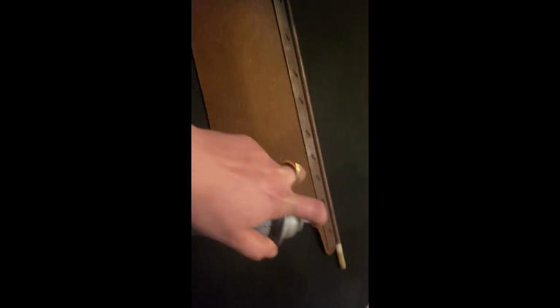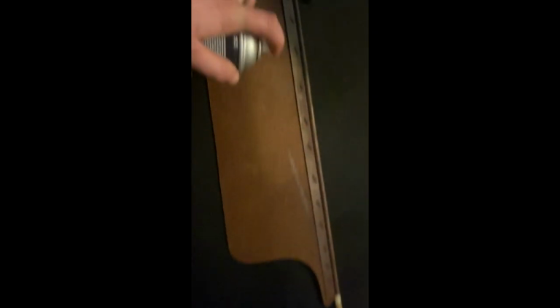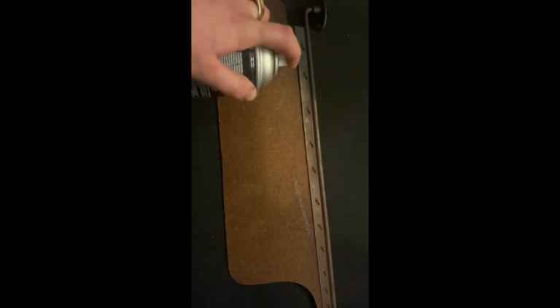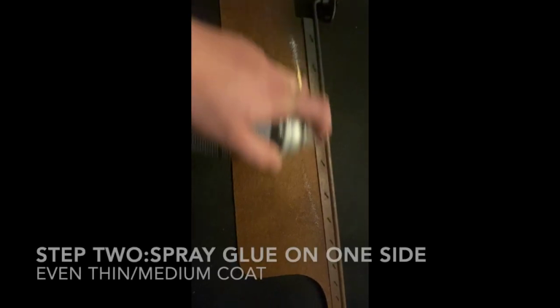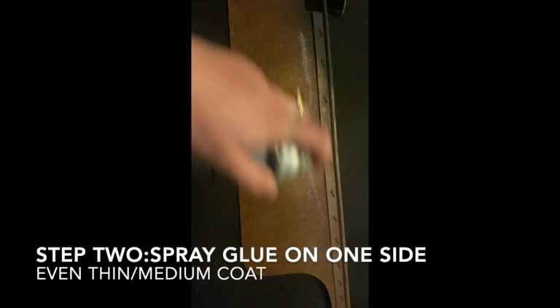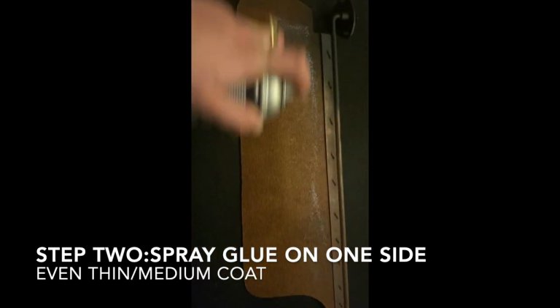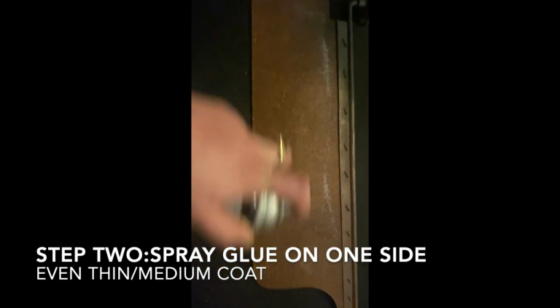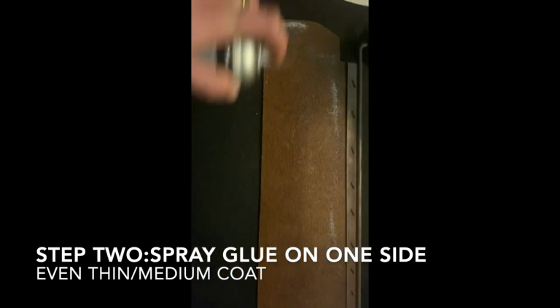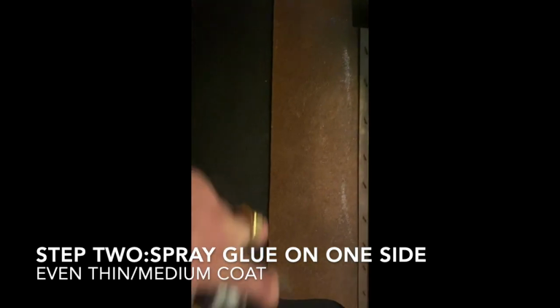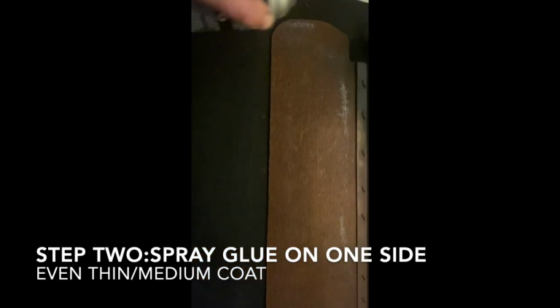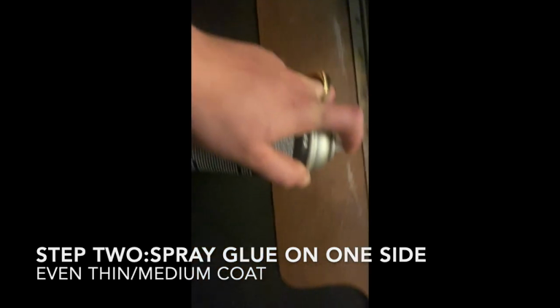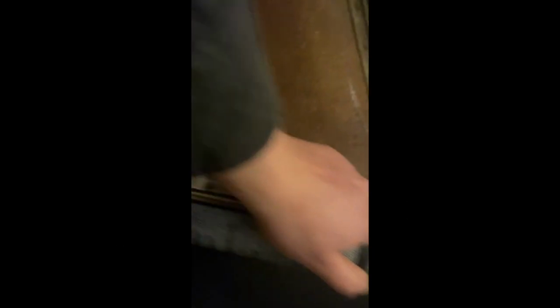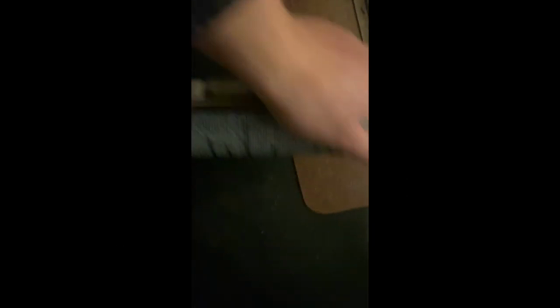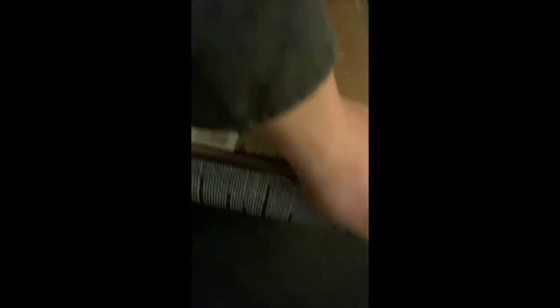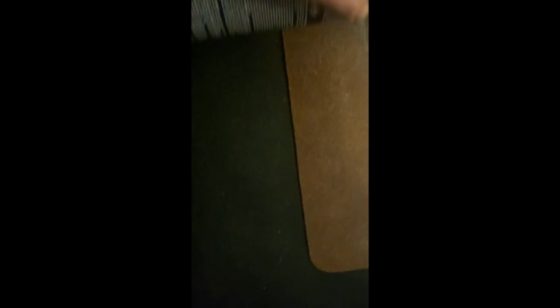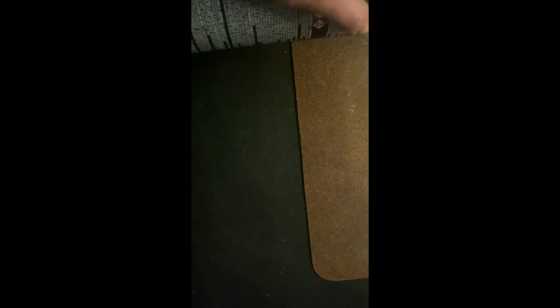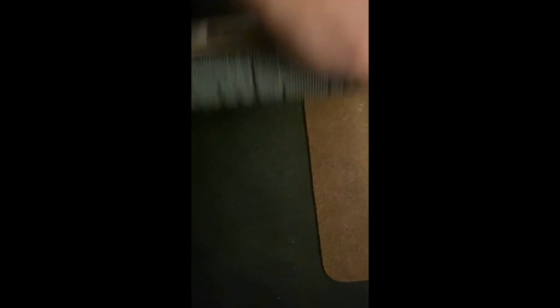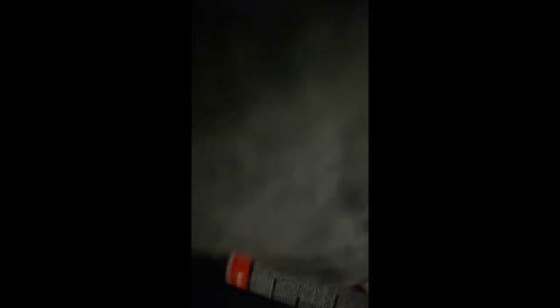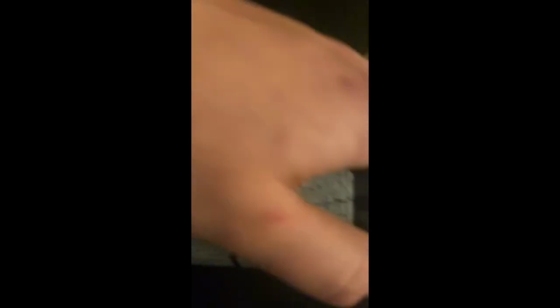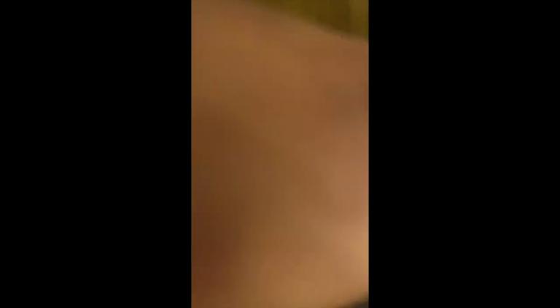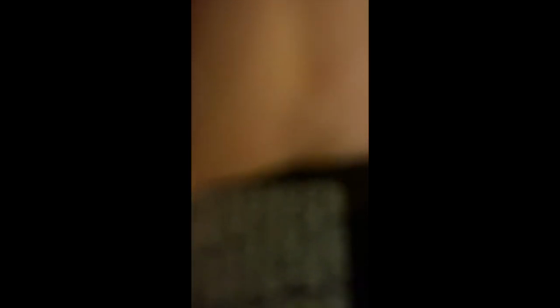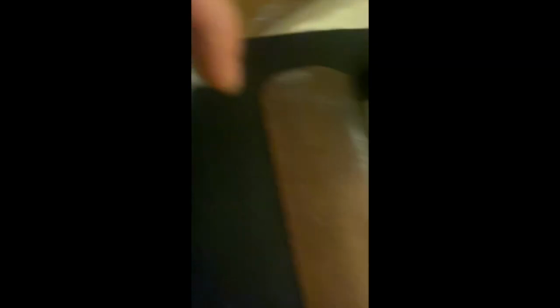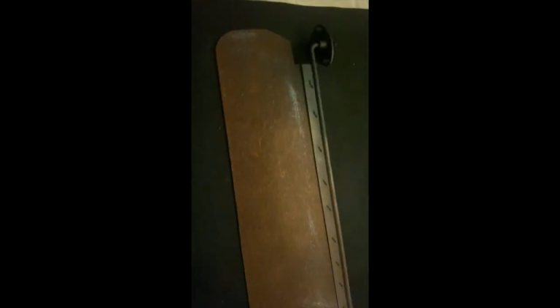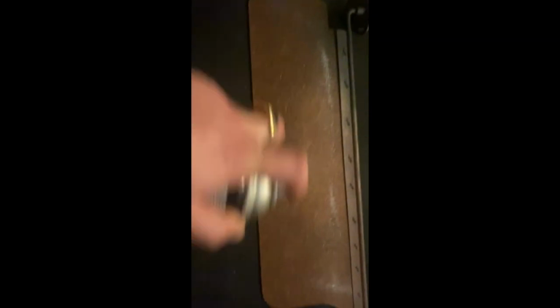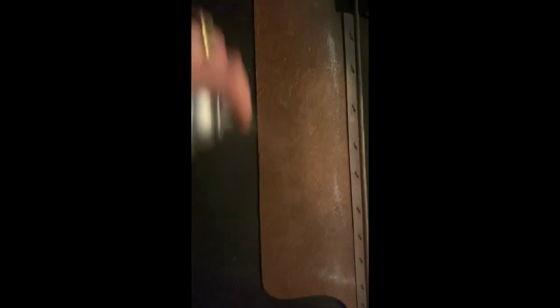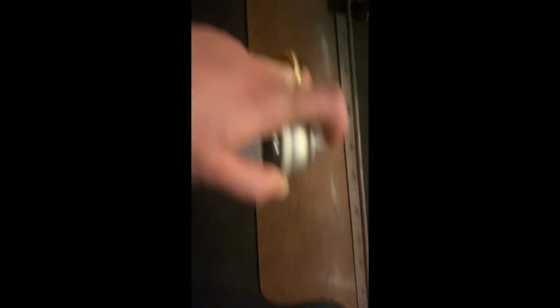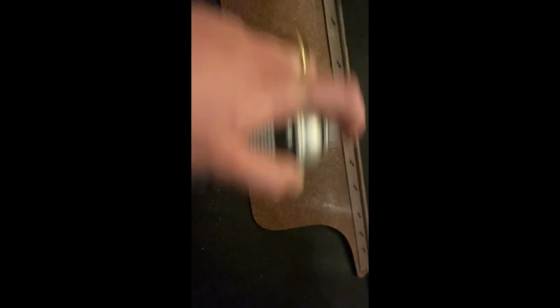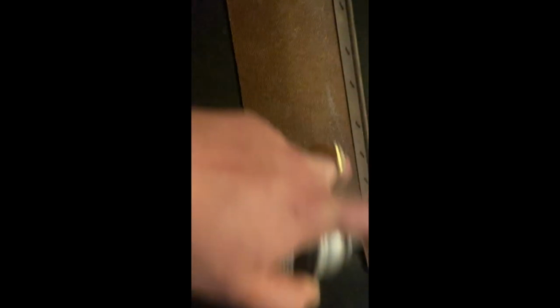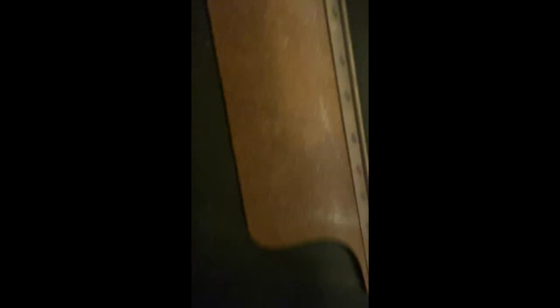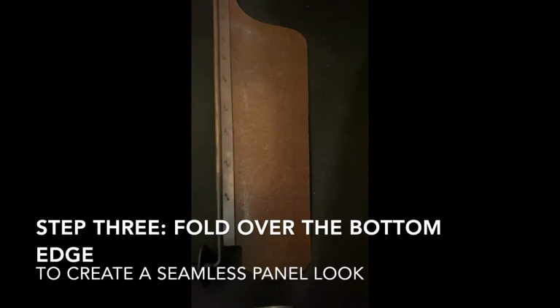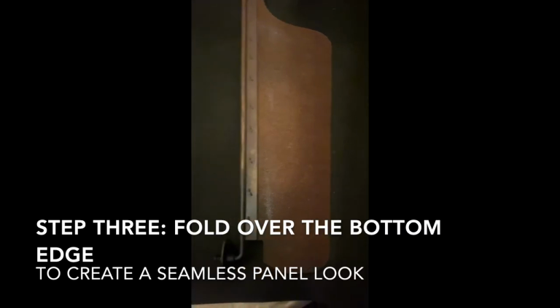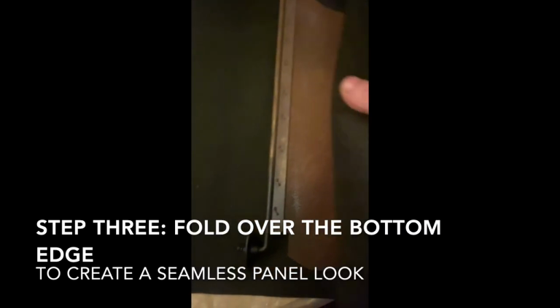You're going to want to get some spray adhesive and spray it just like this, in a back and forth pattern on one side. Make sure you have enough fabric to cover both sides and form a seam right where that metal edge is after it's stapled together.